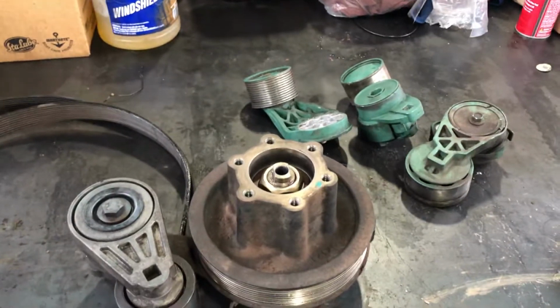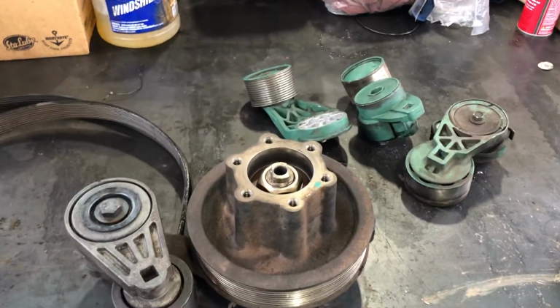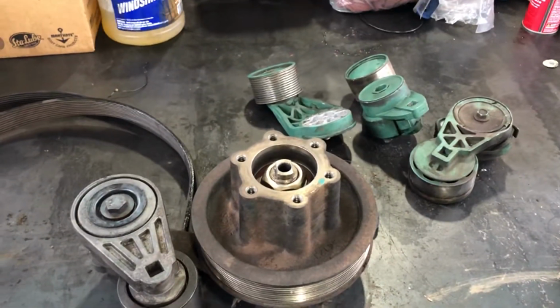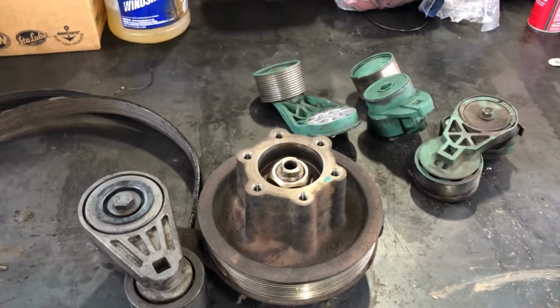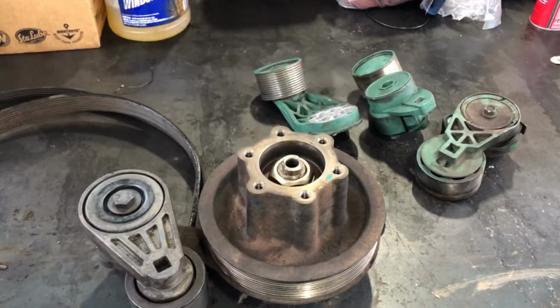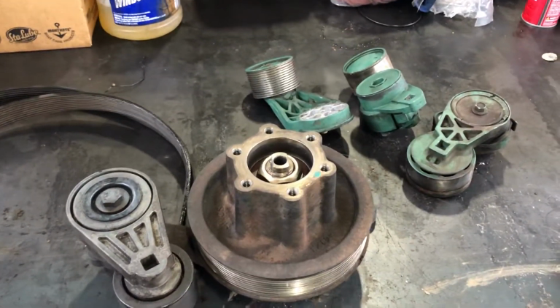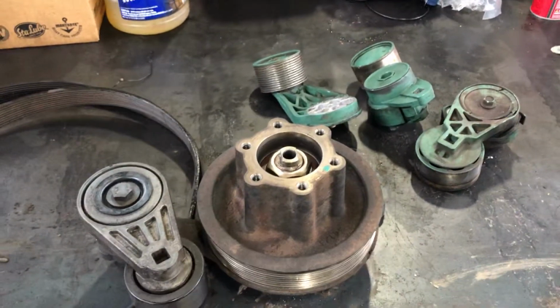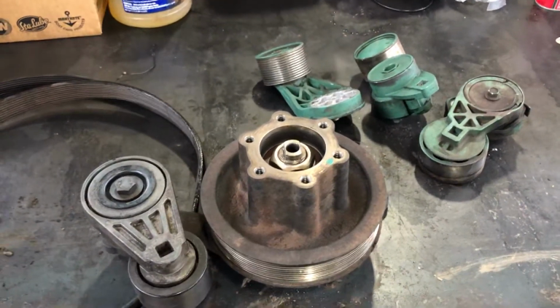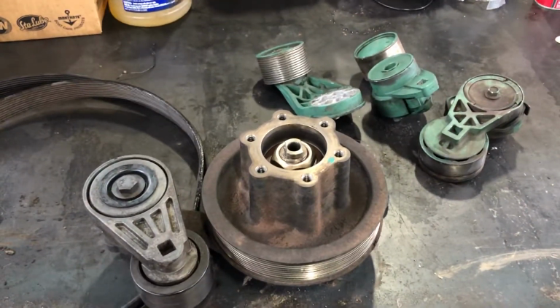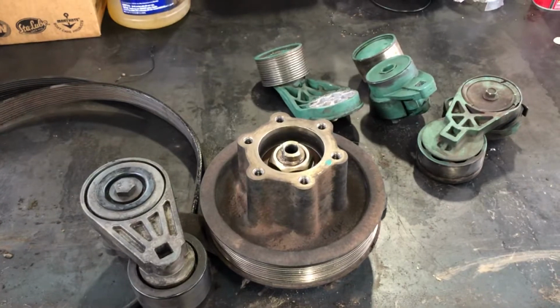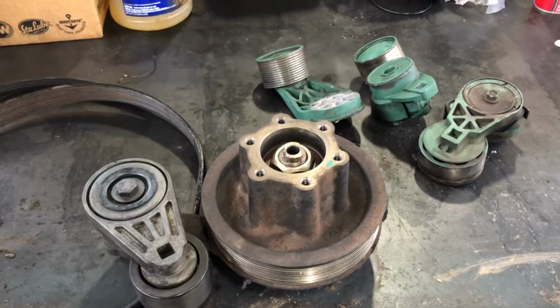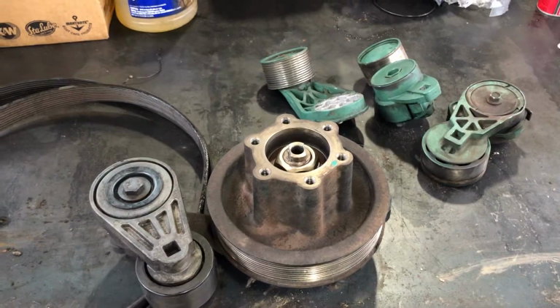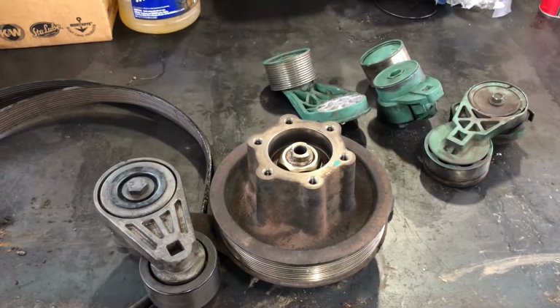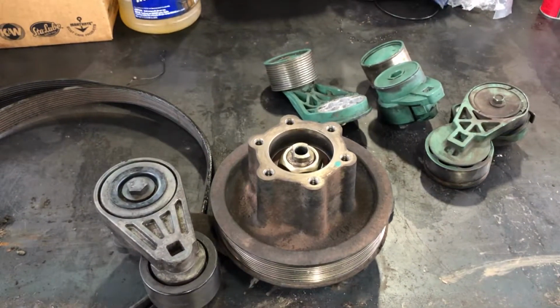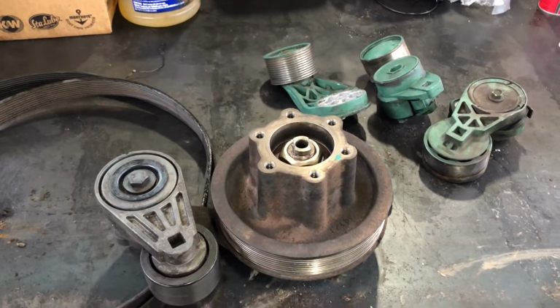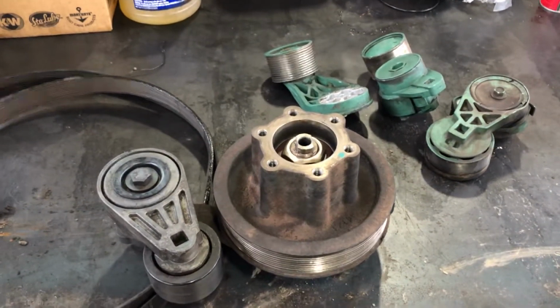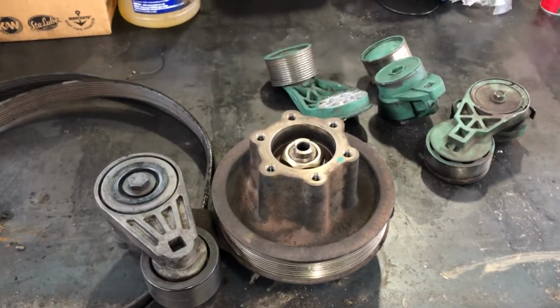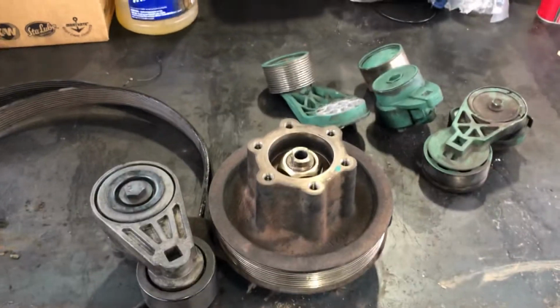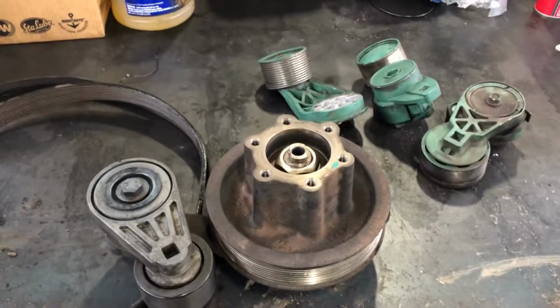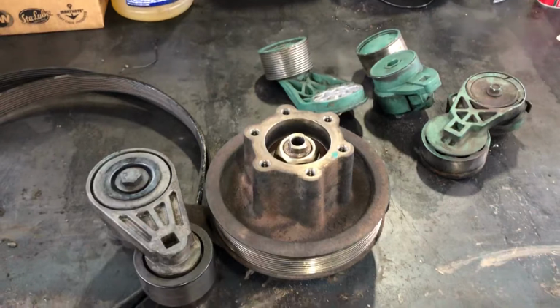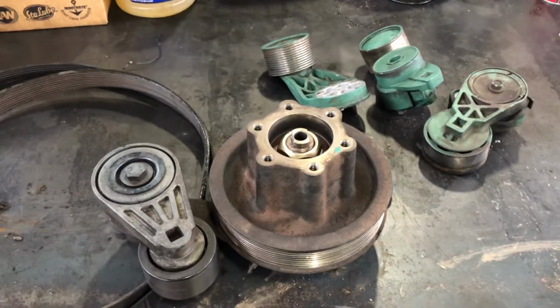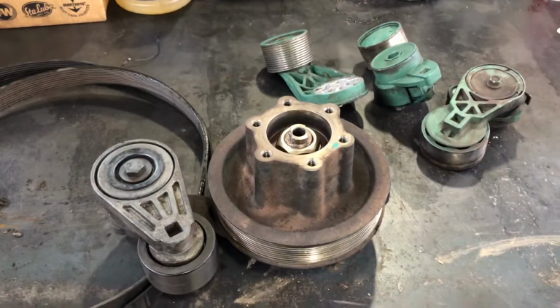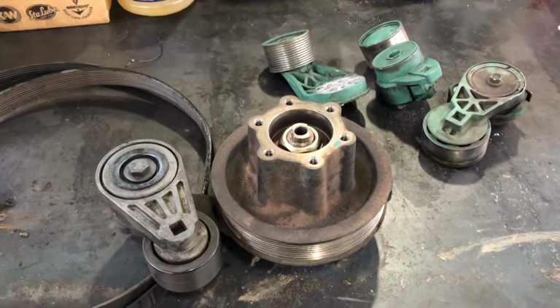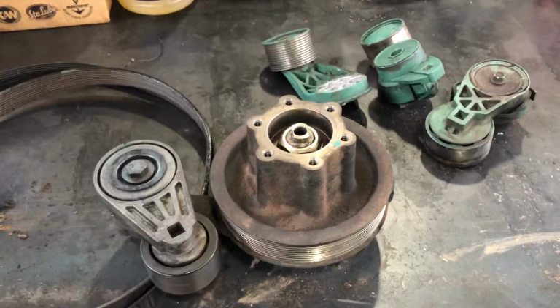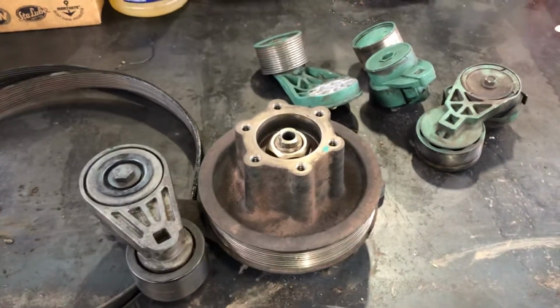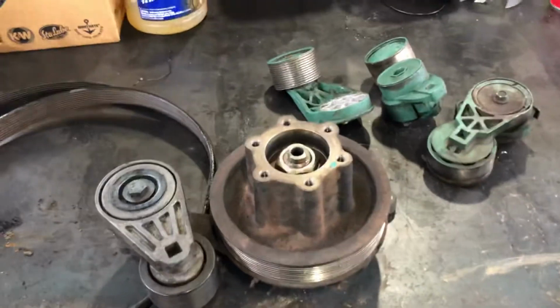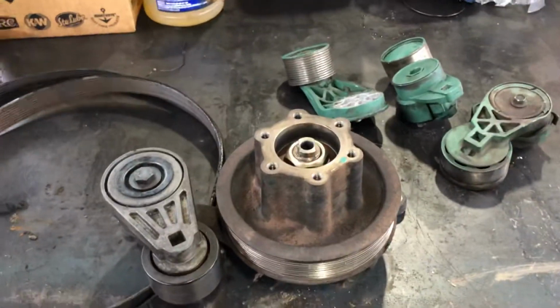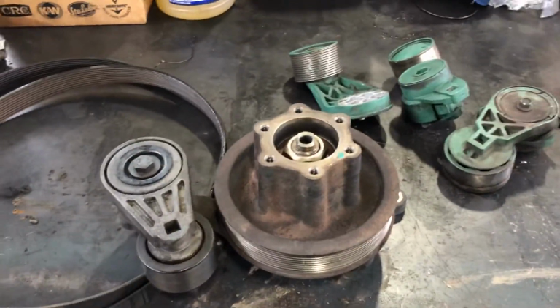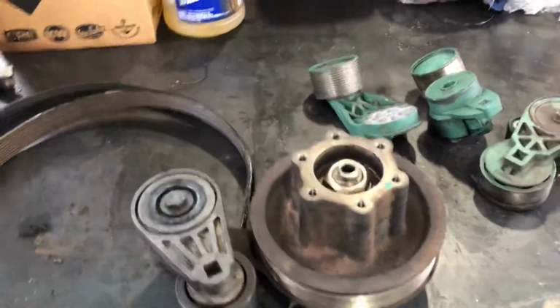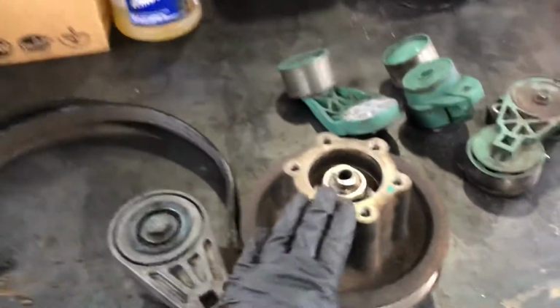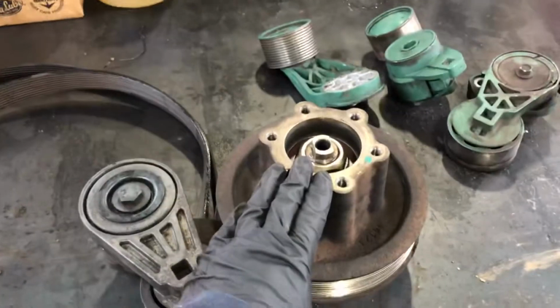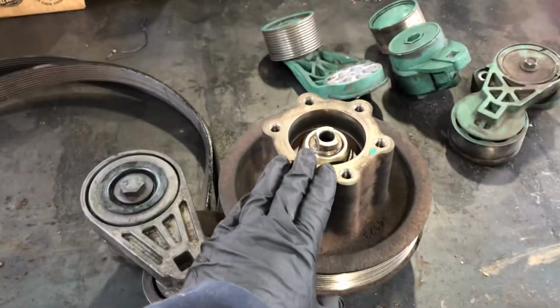Hello YouTube people, today I'm going to show you how to inspect your tensioners and belts so that way you can find out if you need to replace them or not. So let's get started.